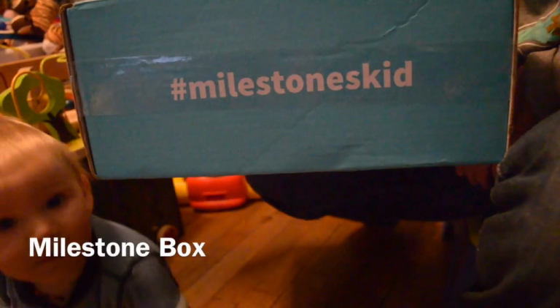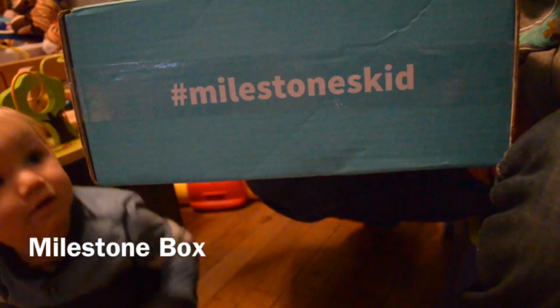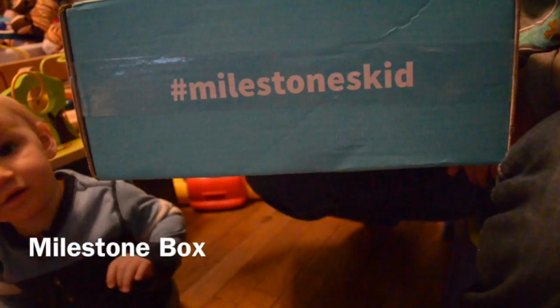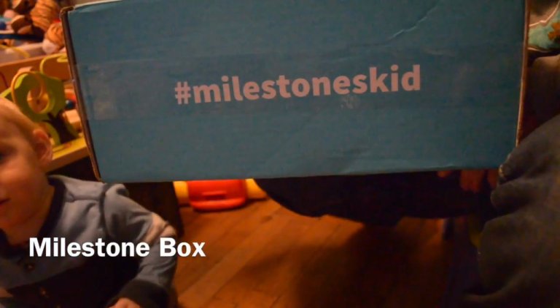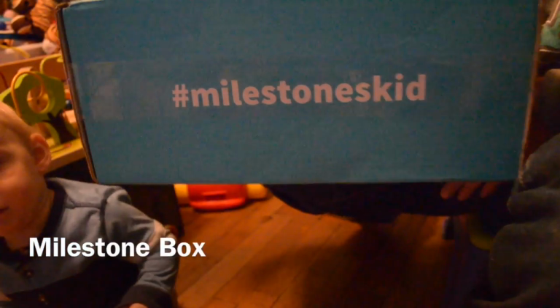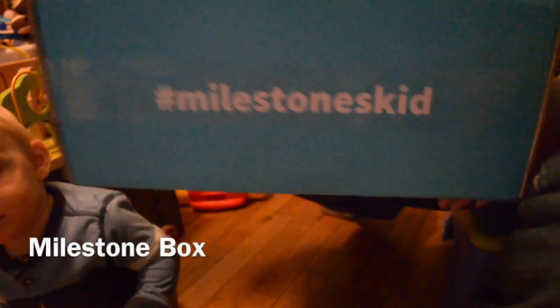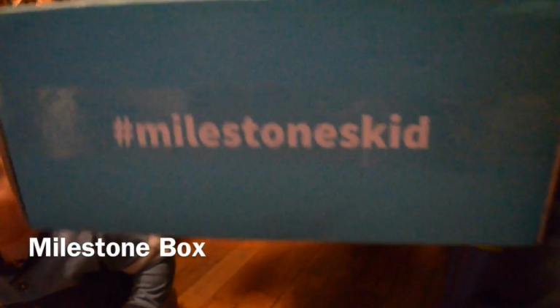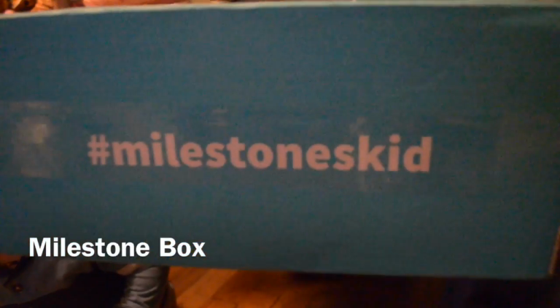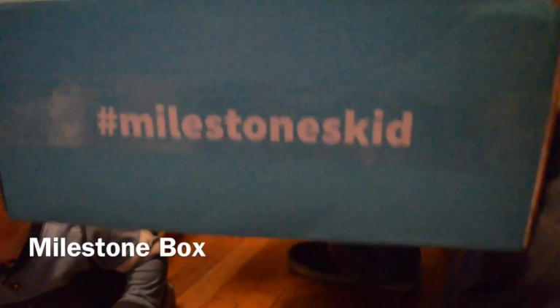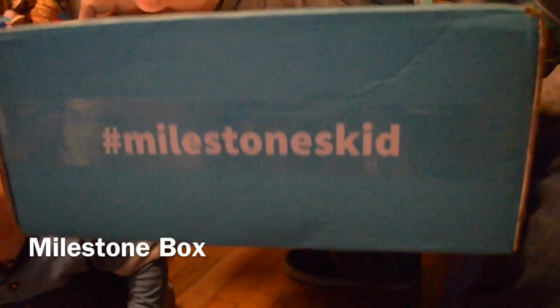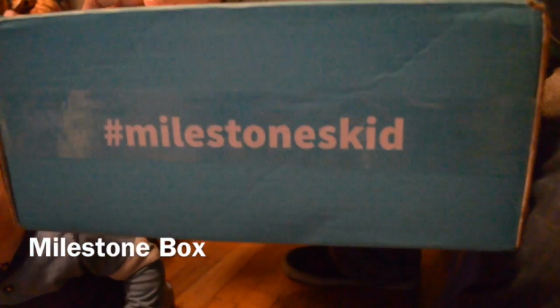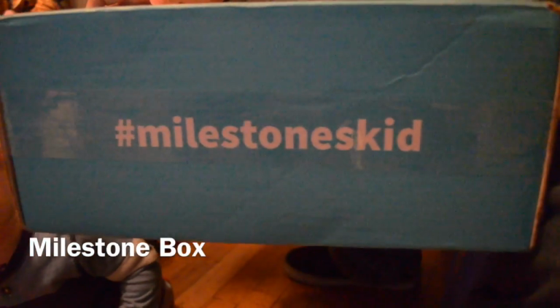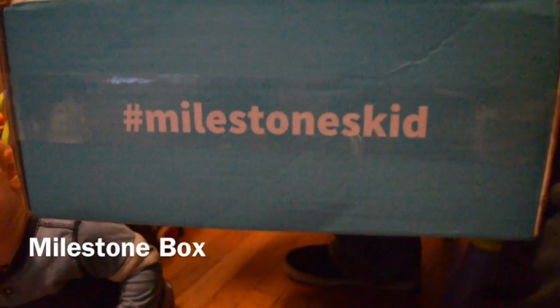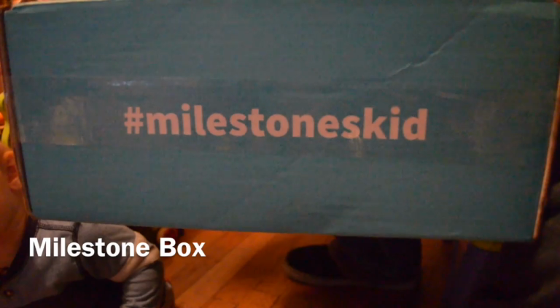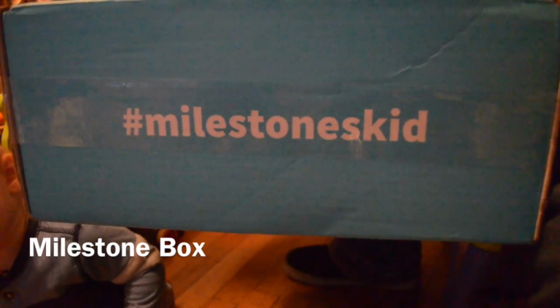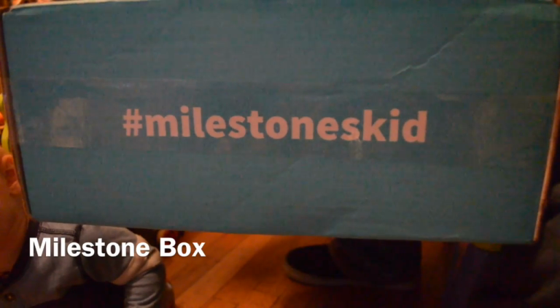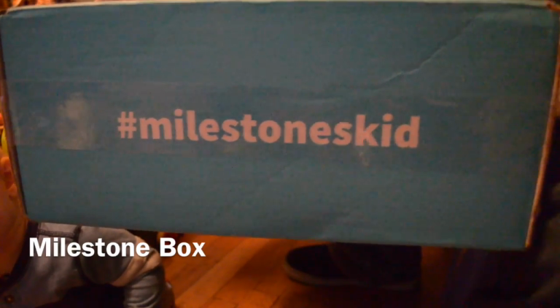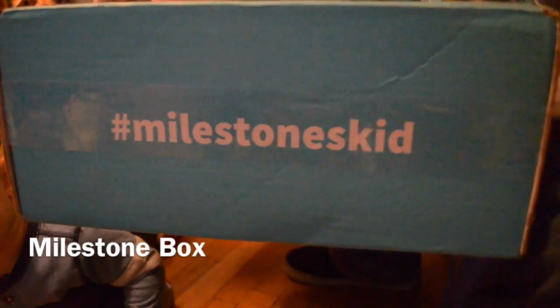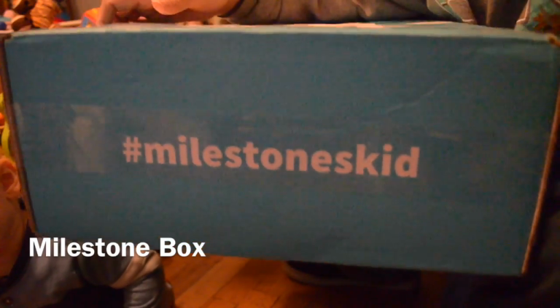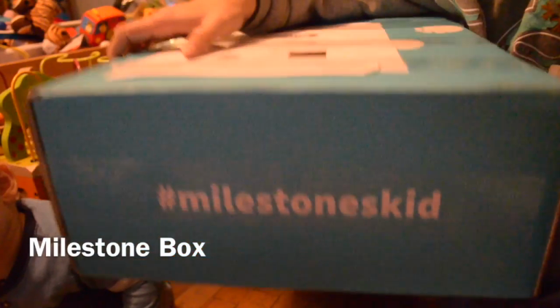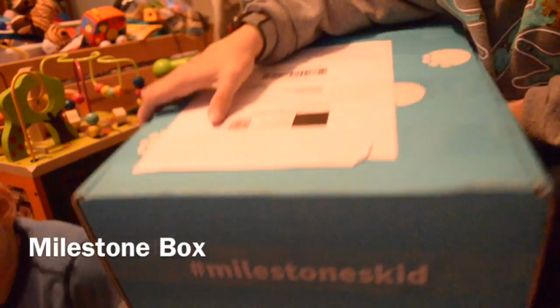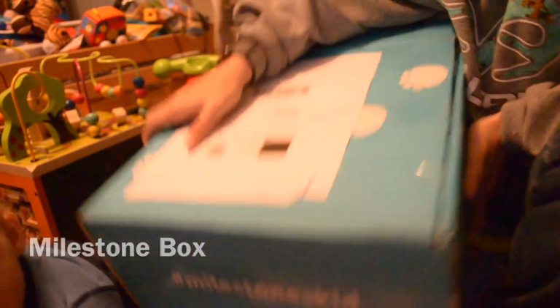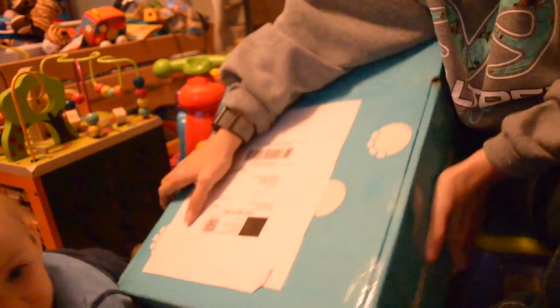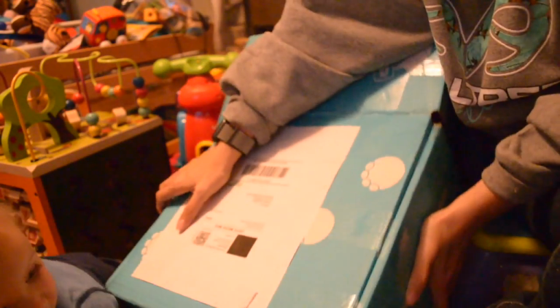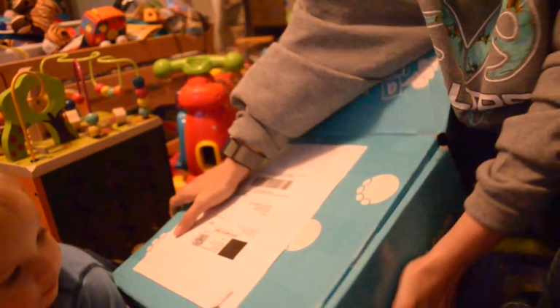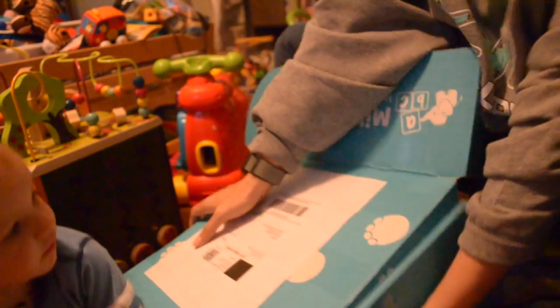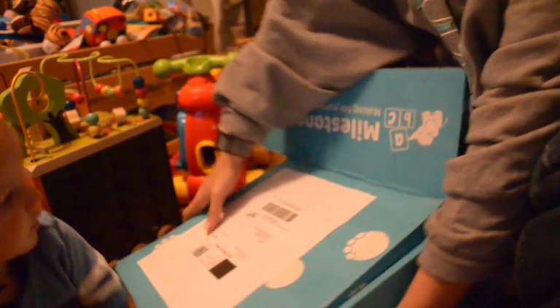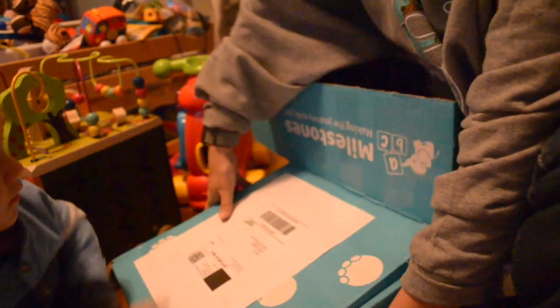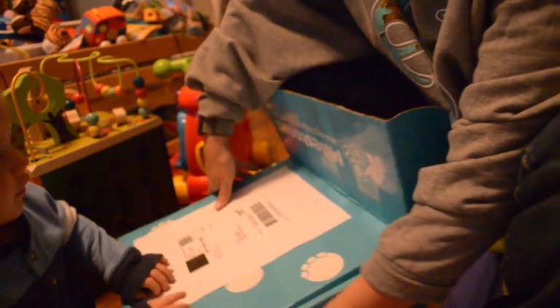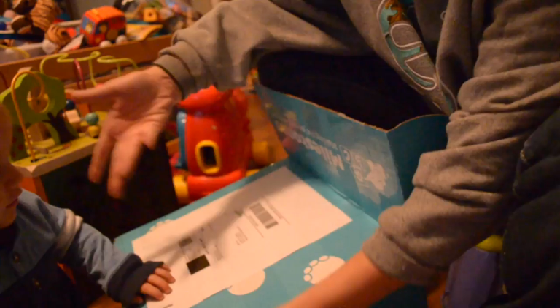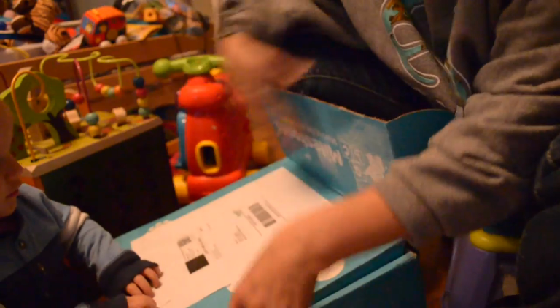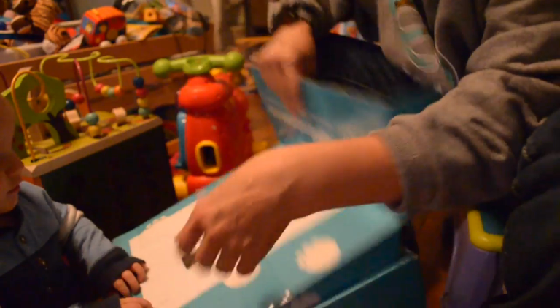Hi YouTube! This is Four Little Ducks and we're bringing you the Milestone box. I've got my helper.